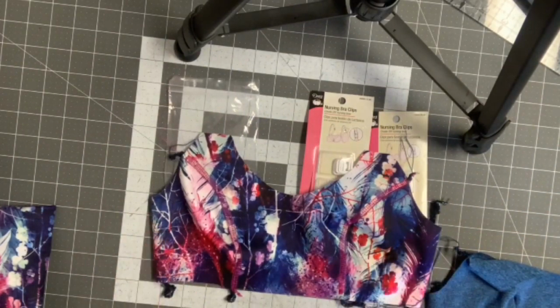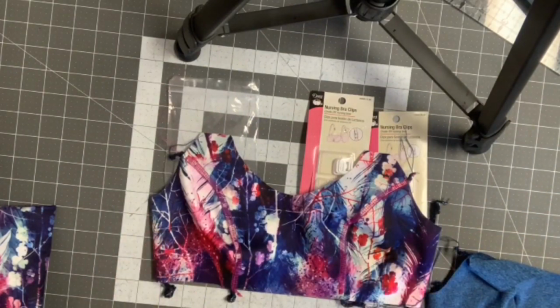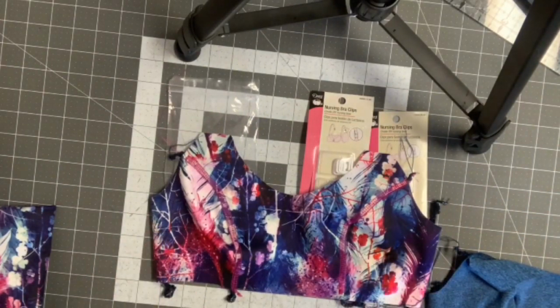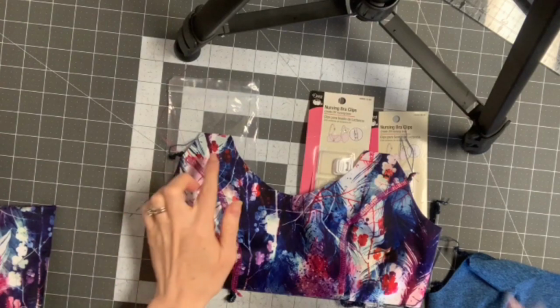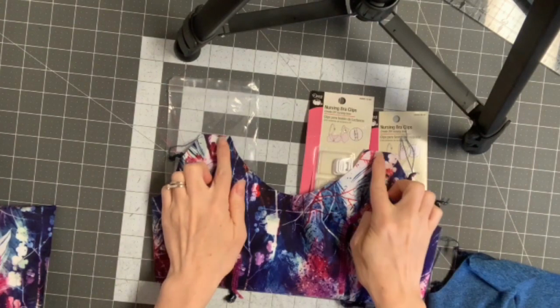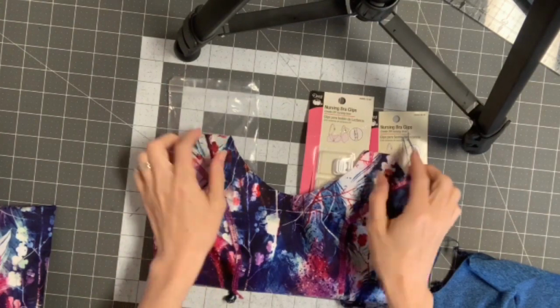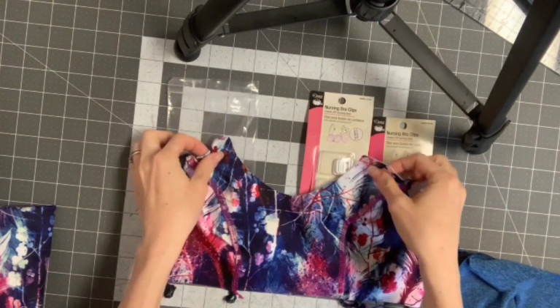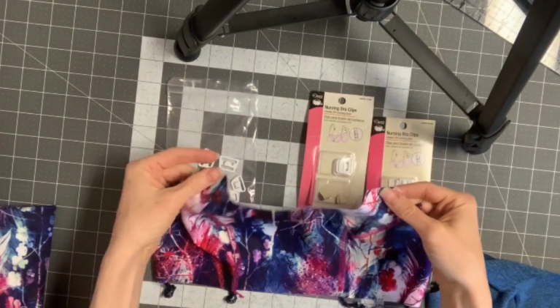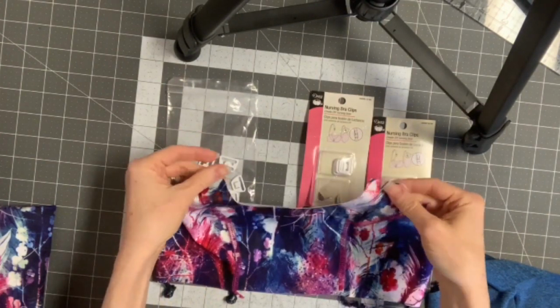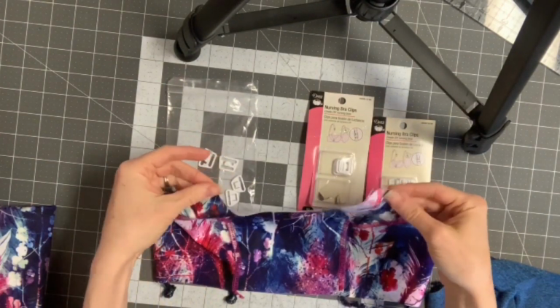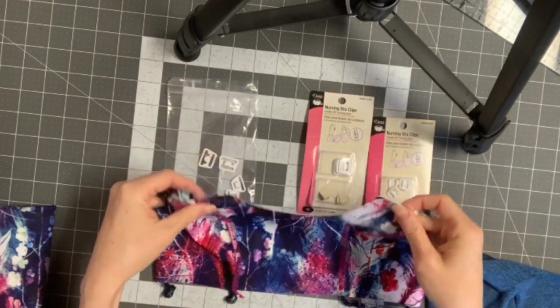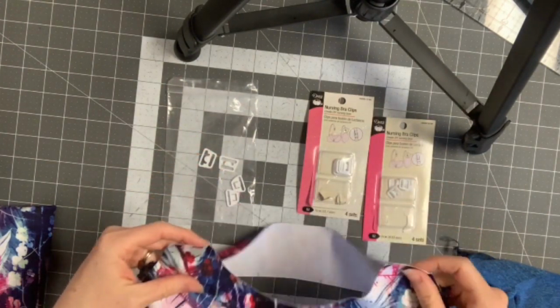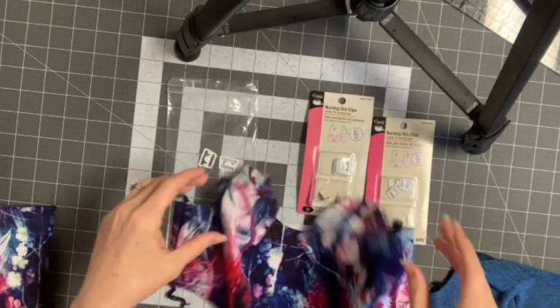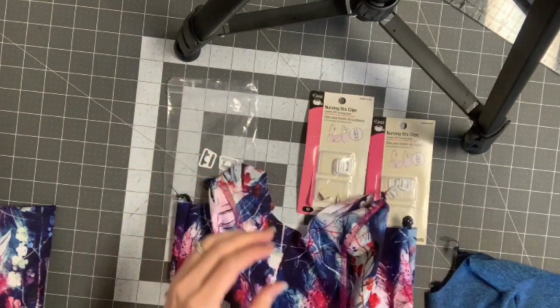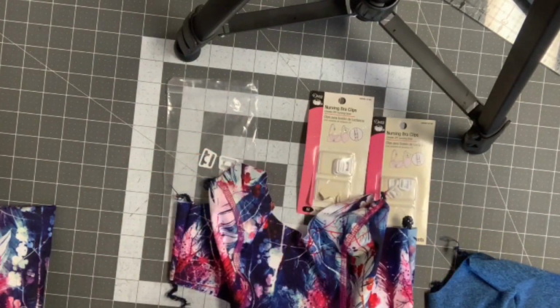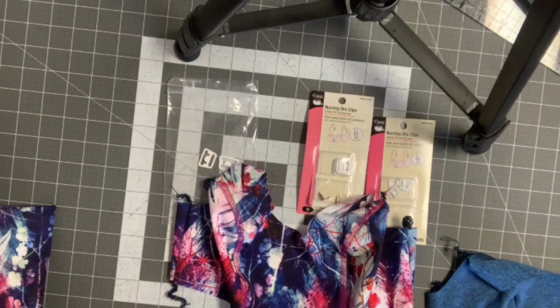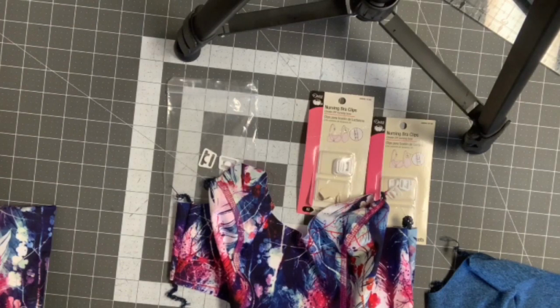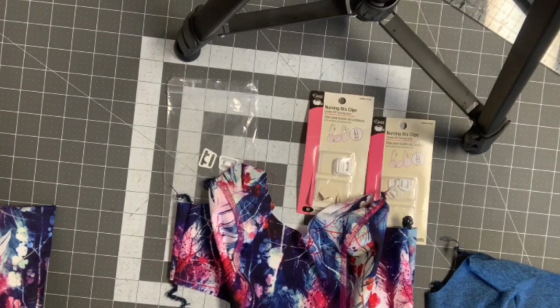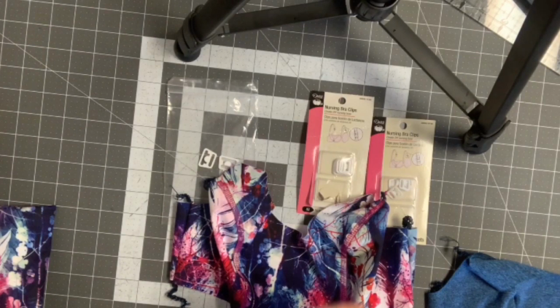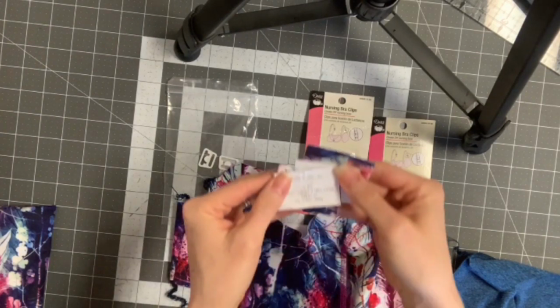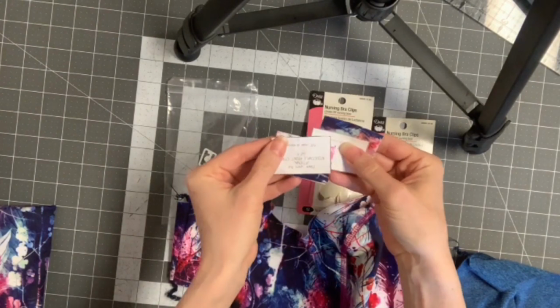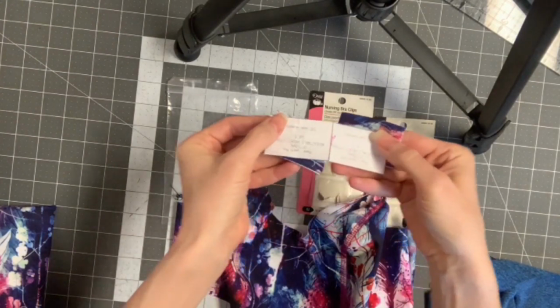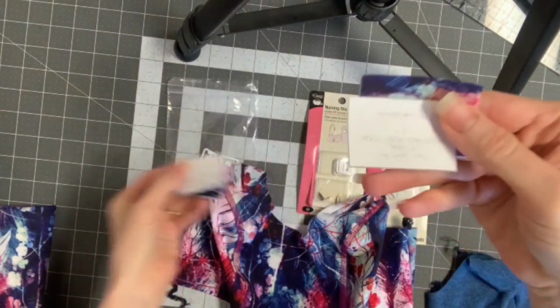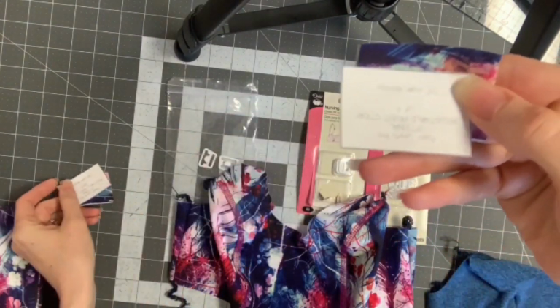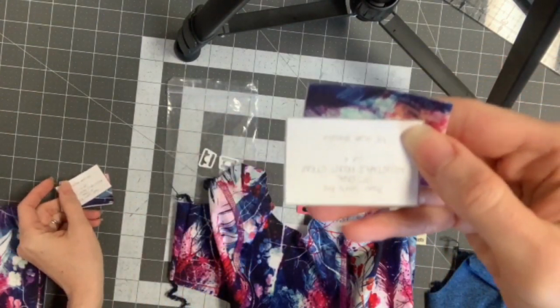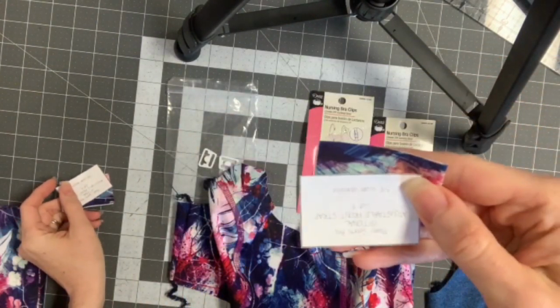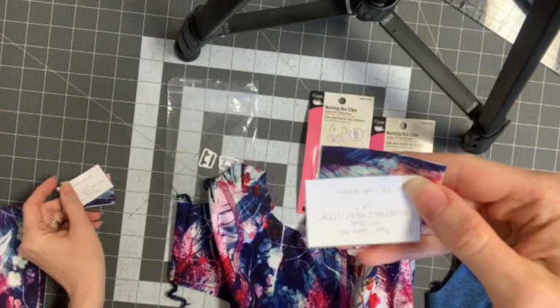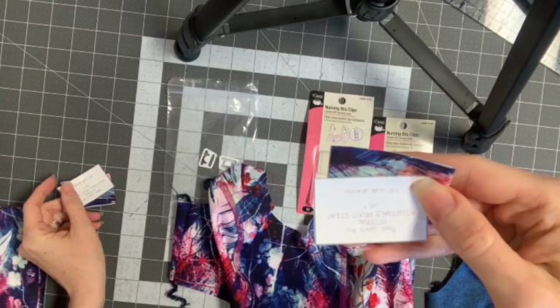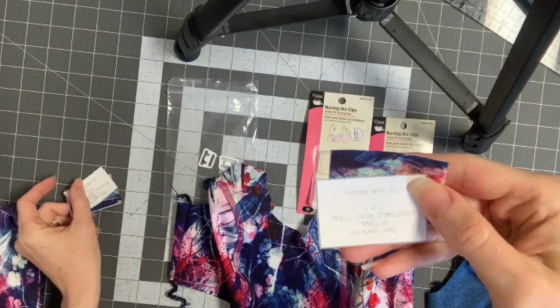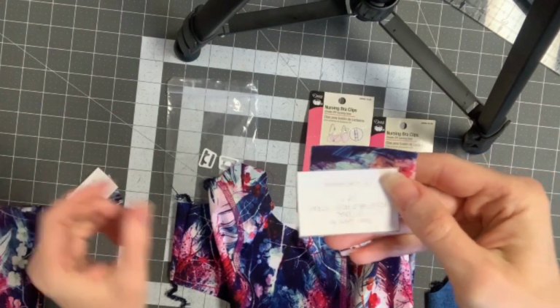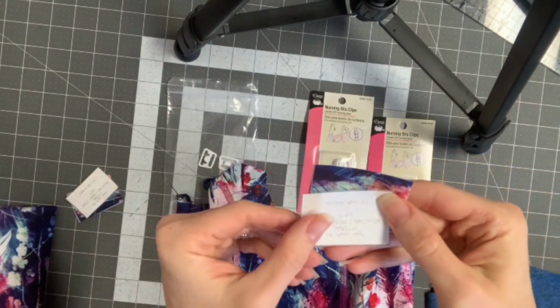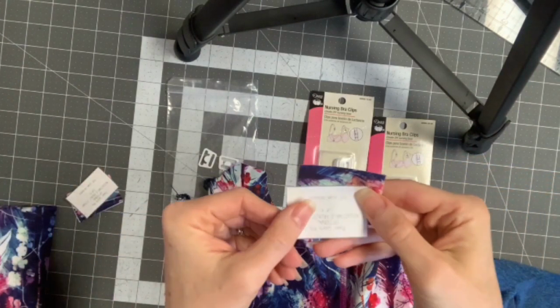At this point I am going to sew the part that attaches to the front. I'm gonna grab that pattern piece — it looks like this. It says 'optional adjustable front strap.'